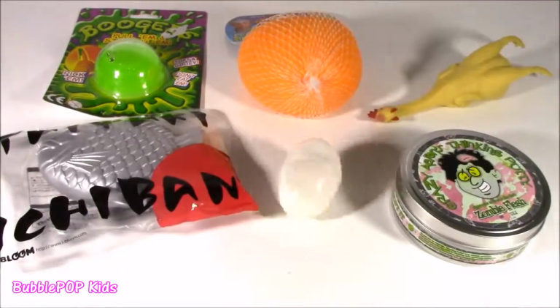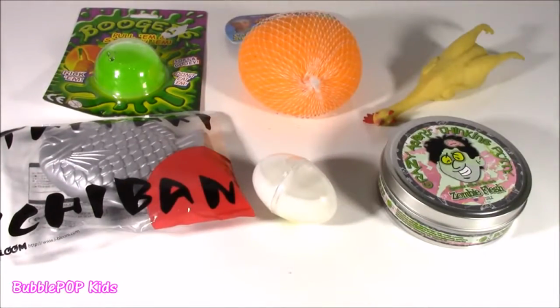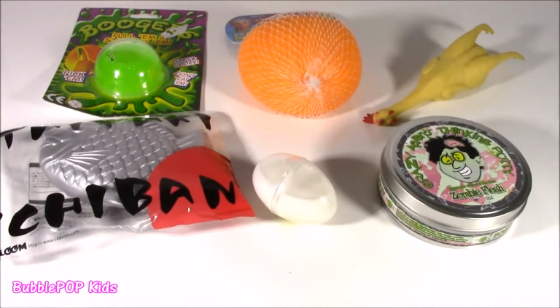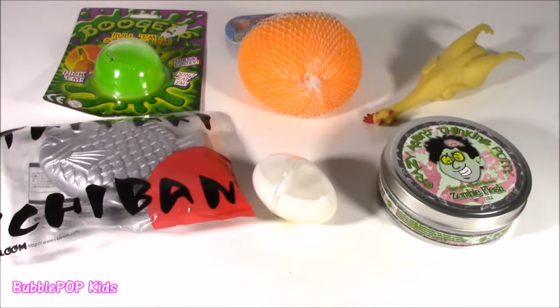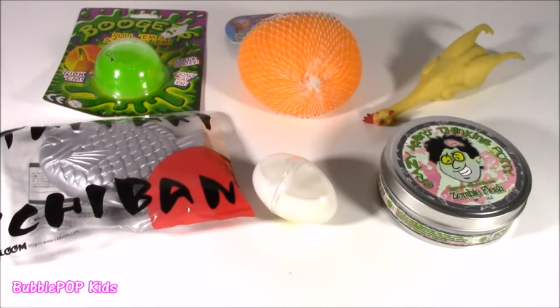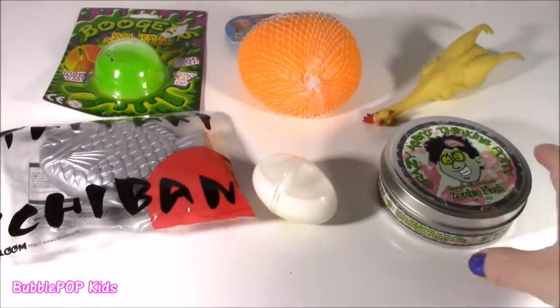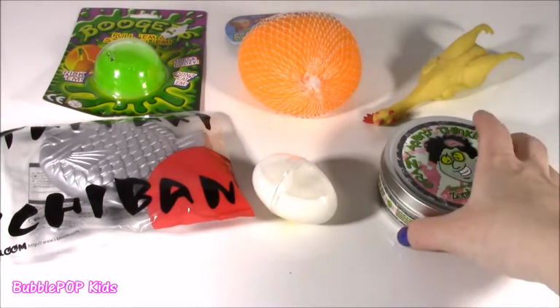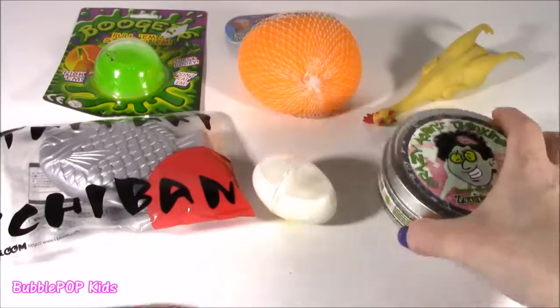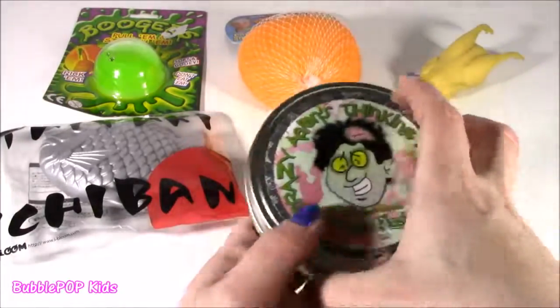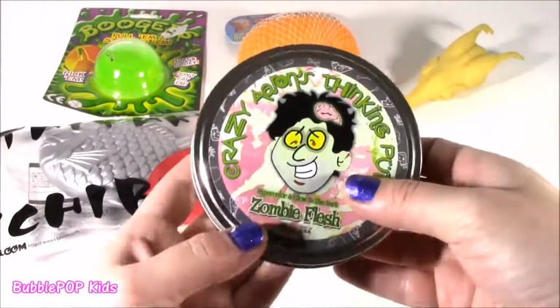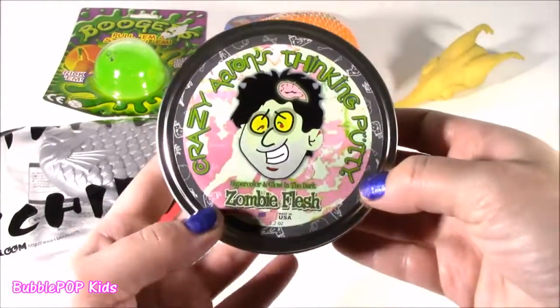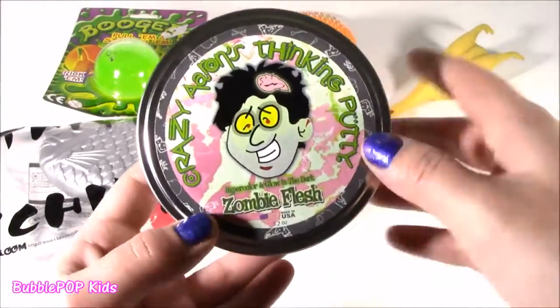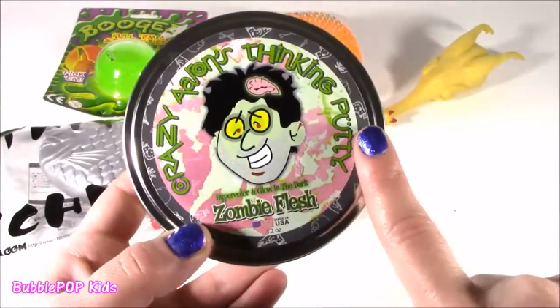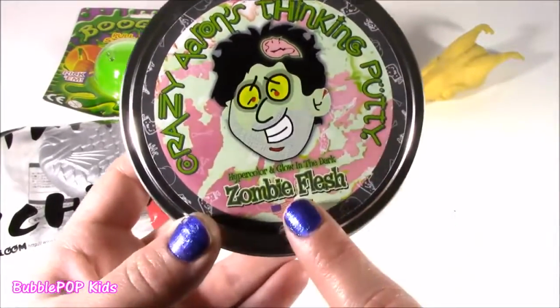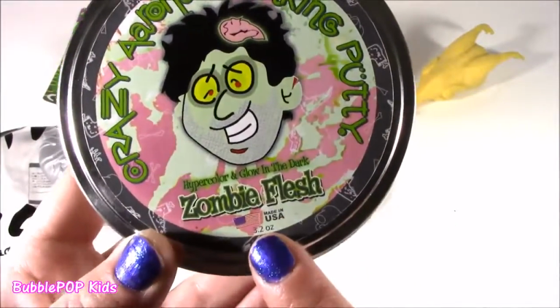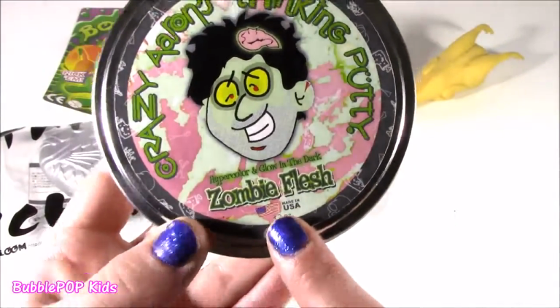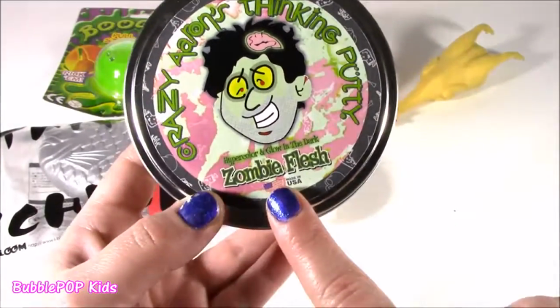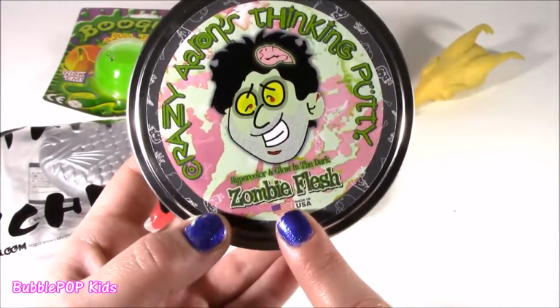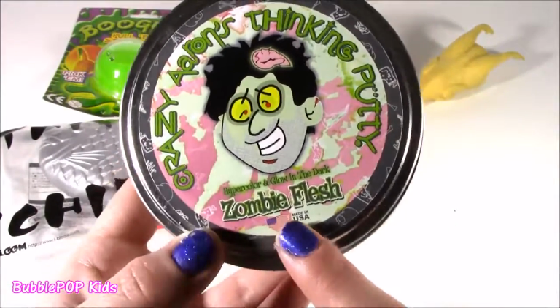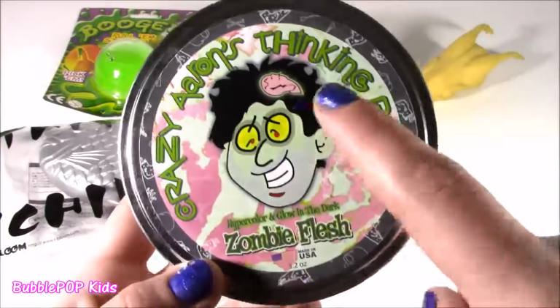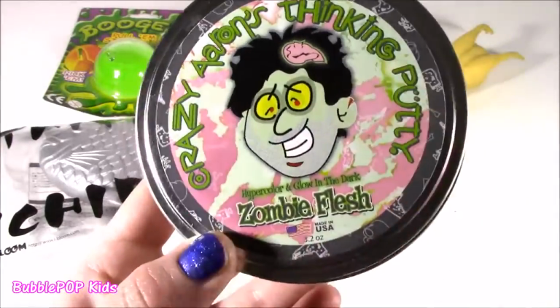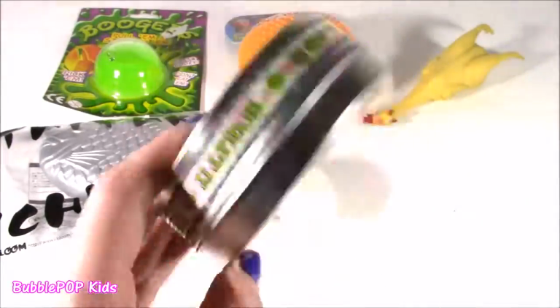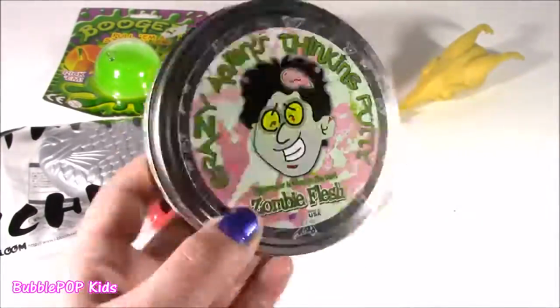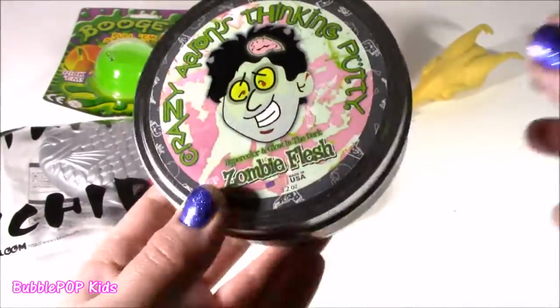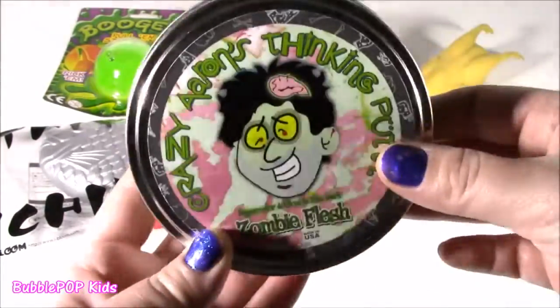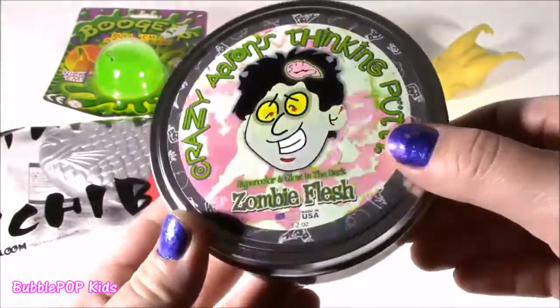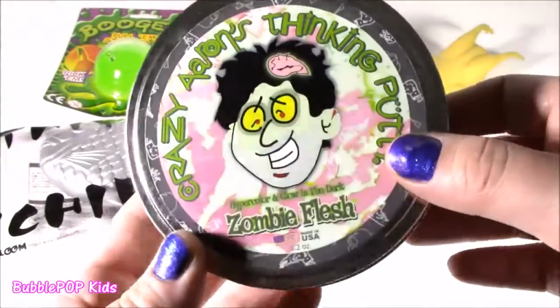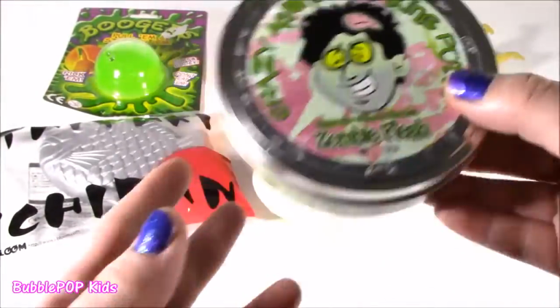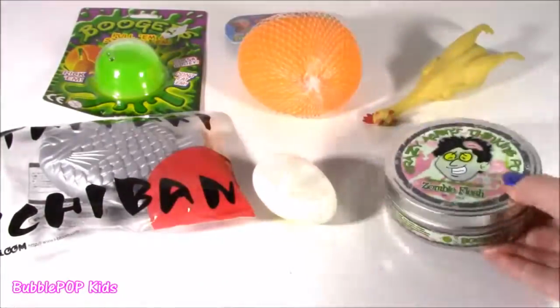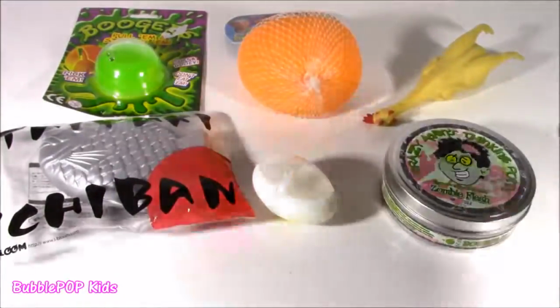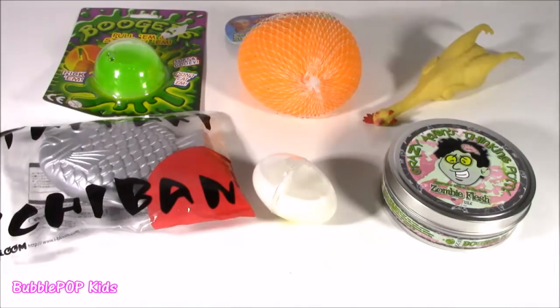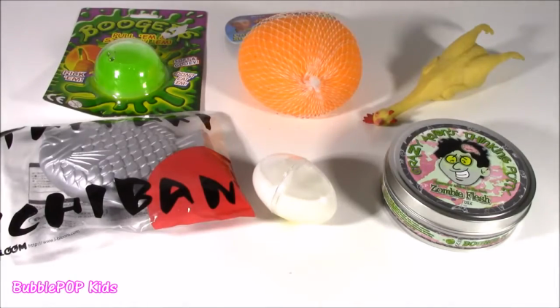I've had a few of these on the show before. I found another. We got some Crazy Aaron's Thinkin' Putty Zombie Flesh. What is it going to look like? Brains? I have no idea. Can't wait for that one.